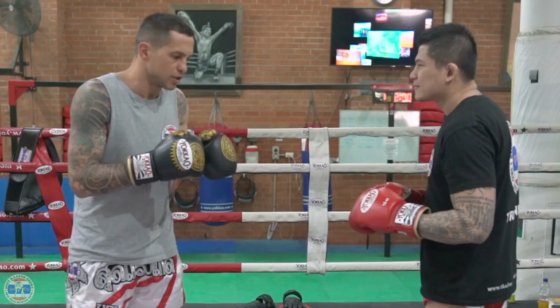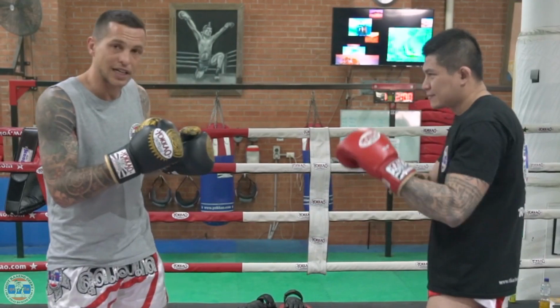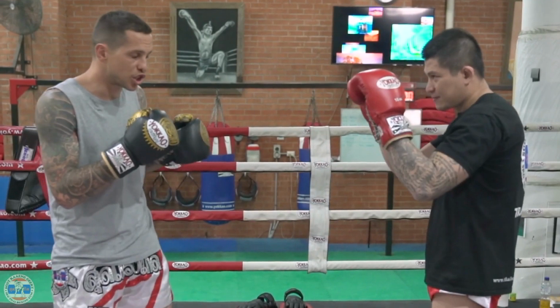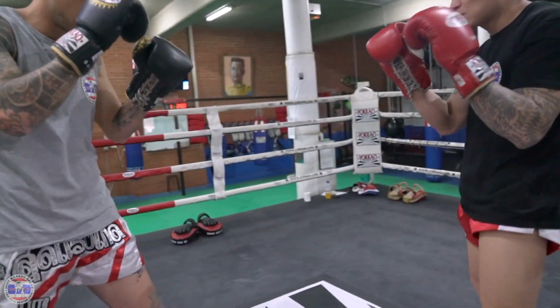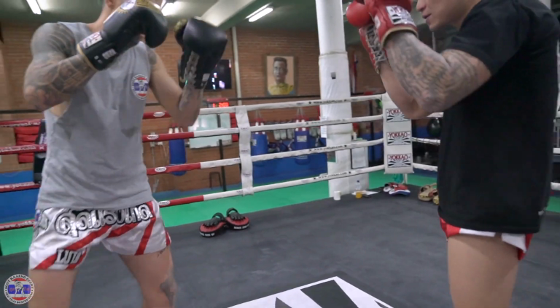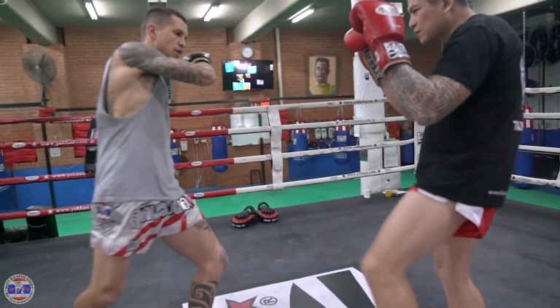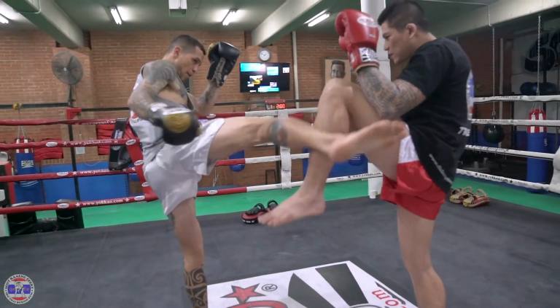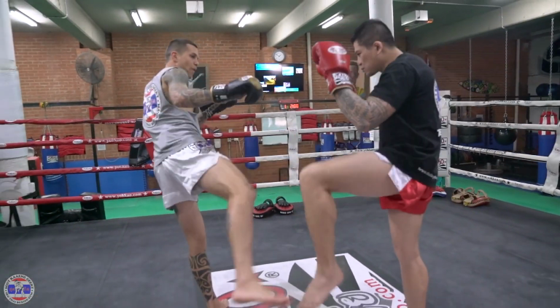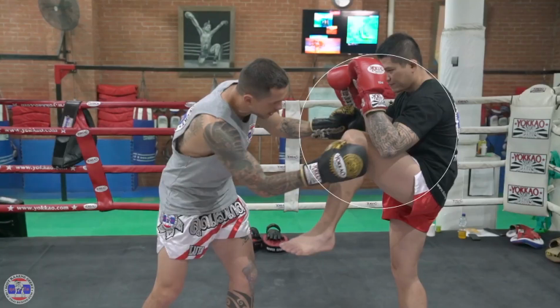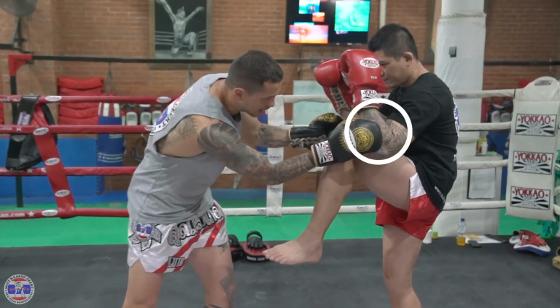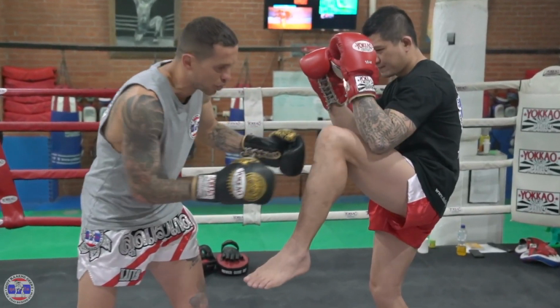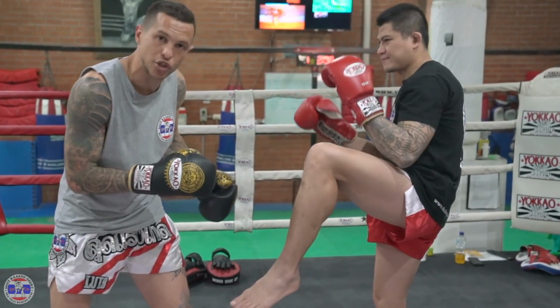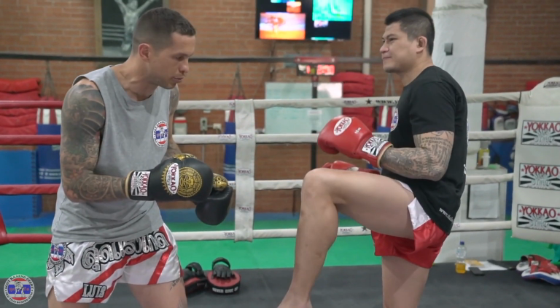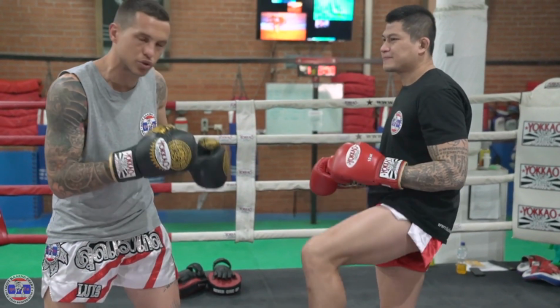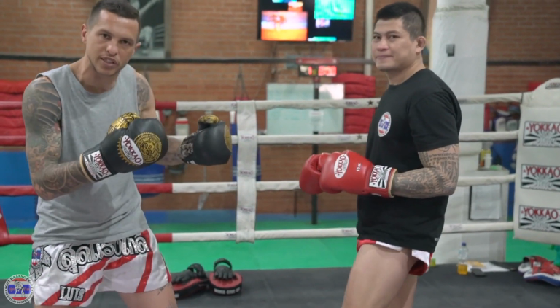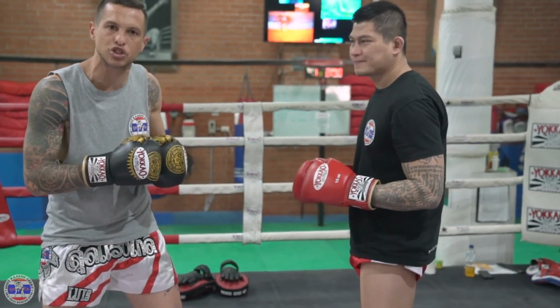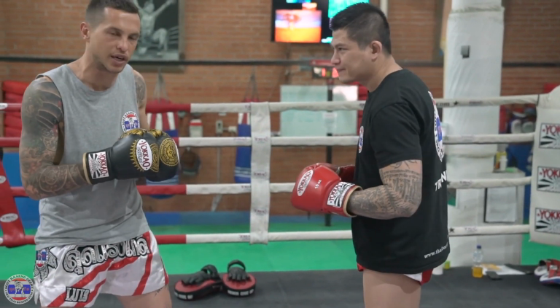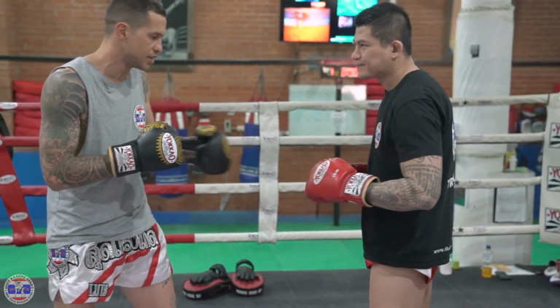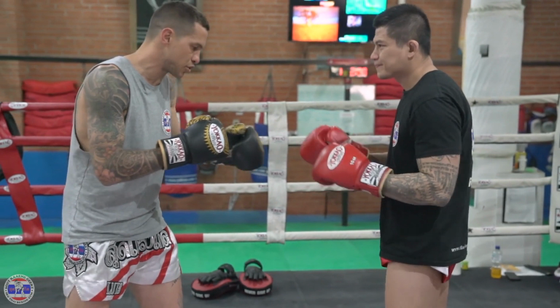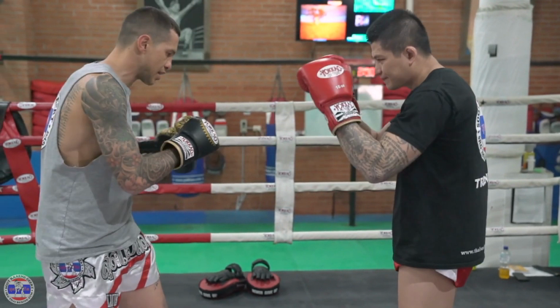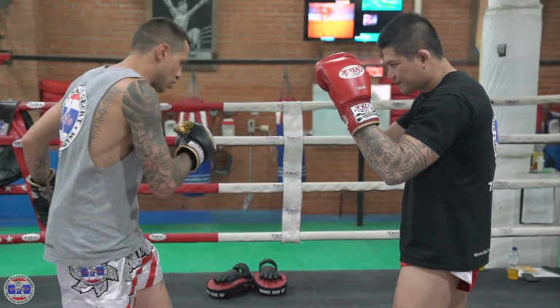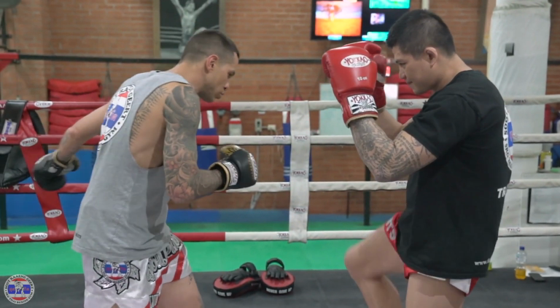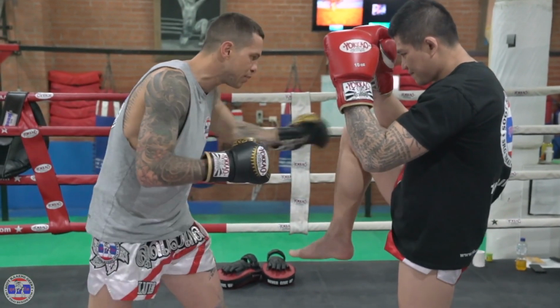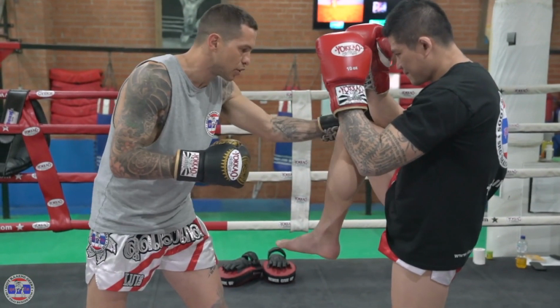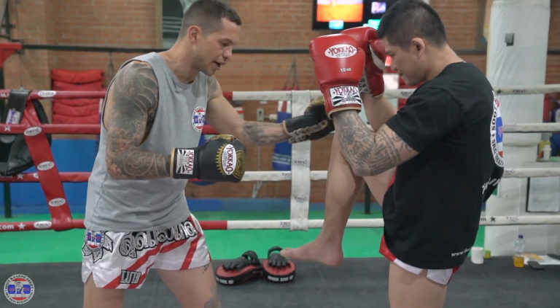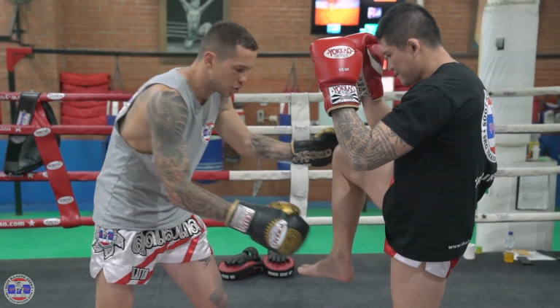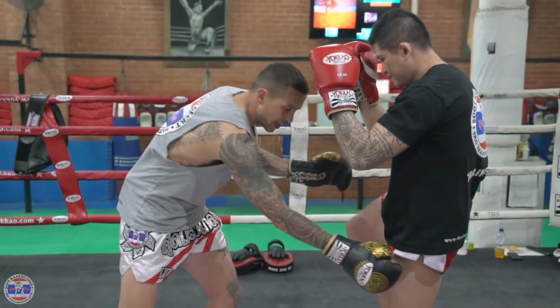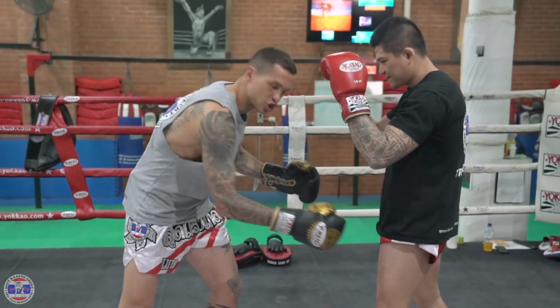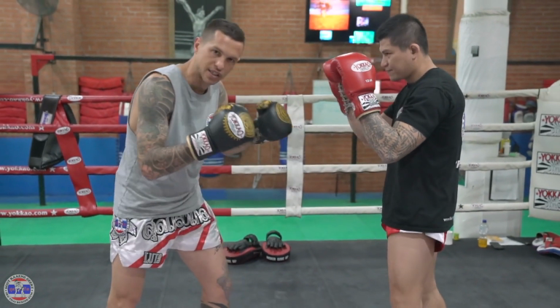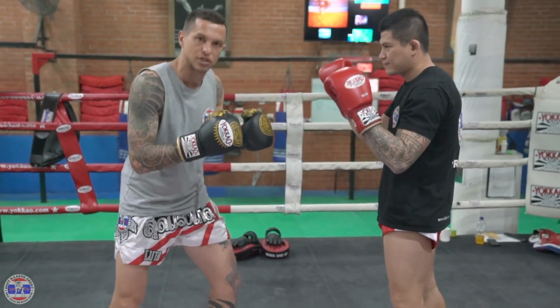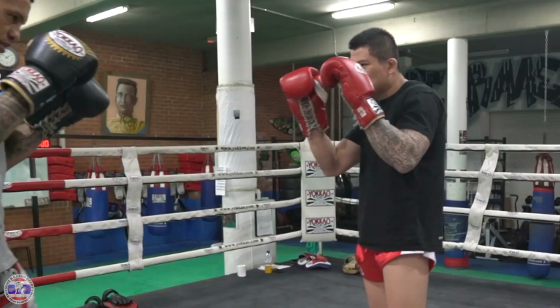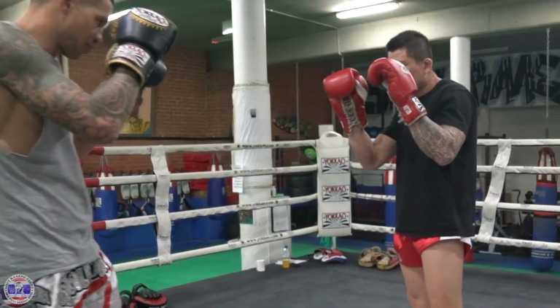So guys, make sure when you block, the knee comes up all the way and touches, connecting your elbow, so that way it's much stronger. Same as on this side — all the way up, connect the elbow, legs straight, nice and strong on the floor.